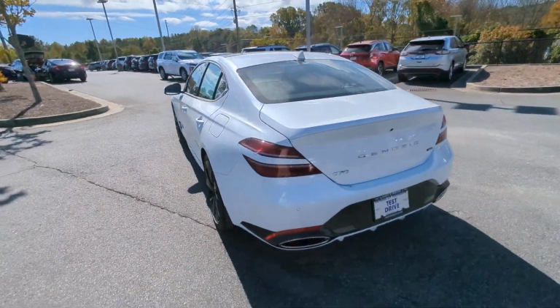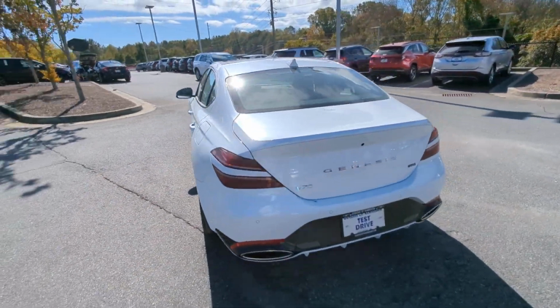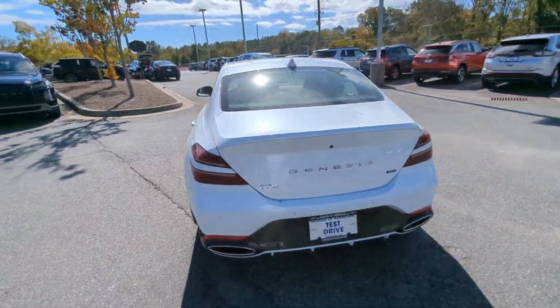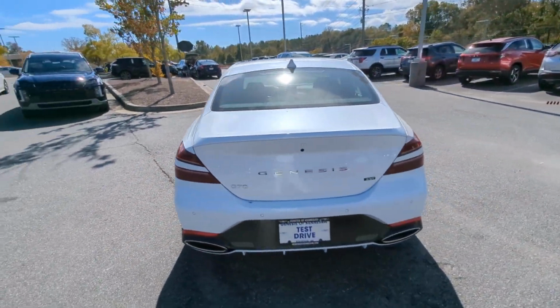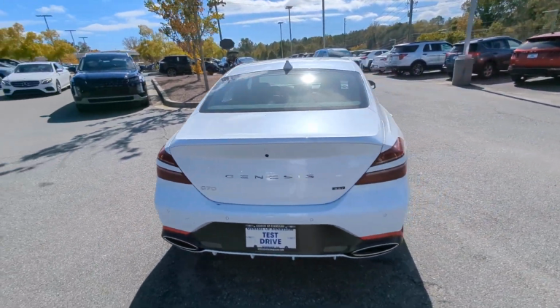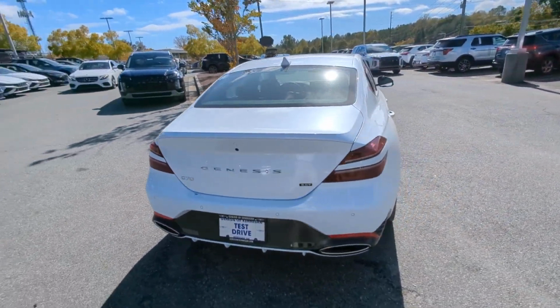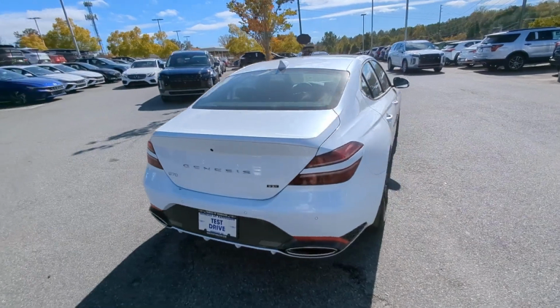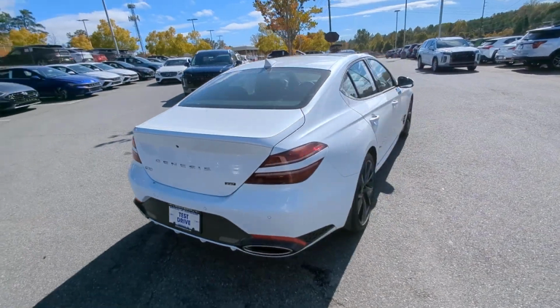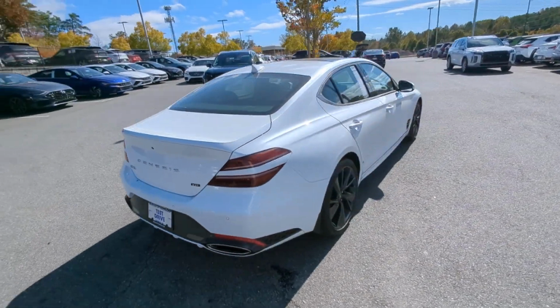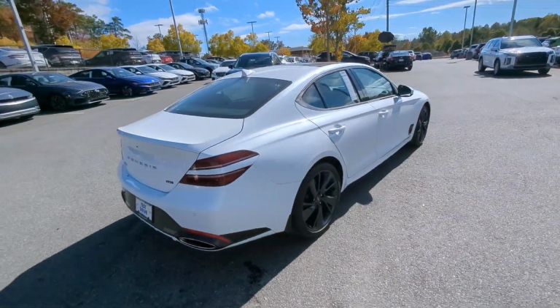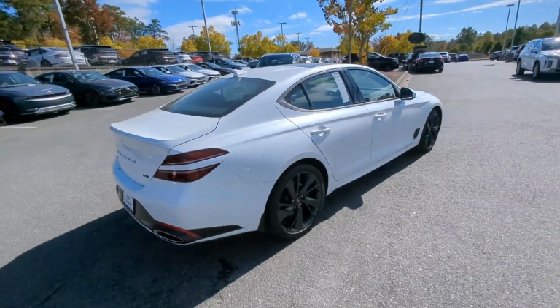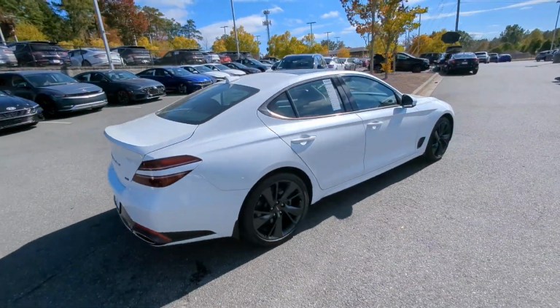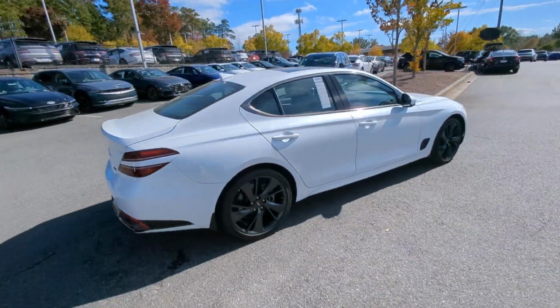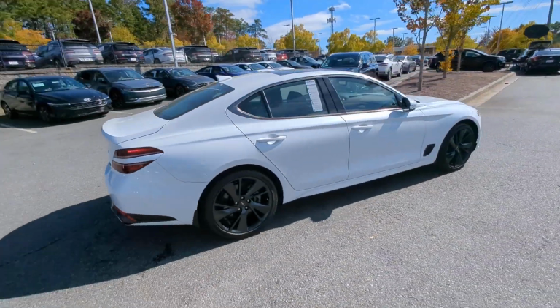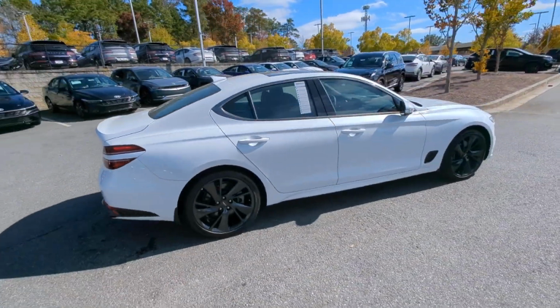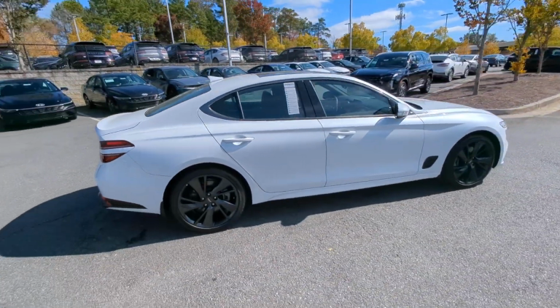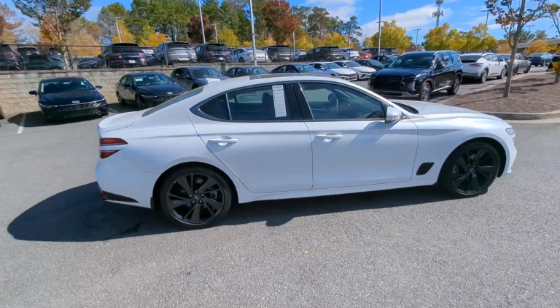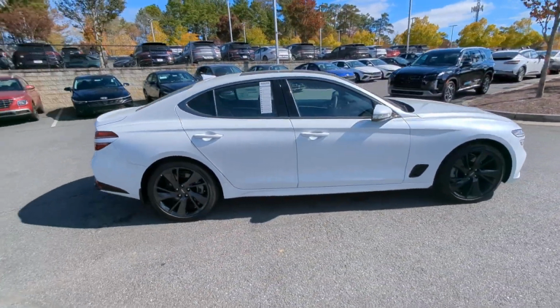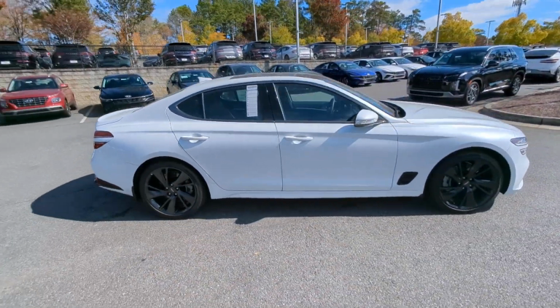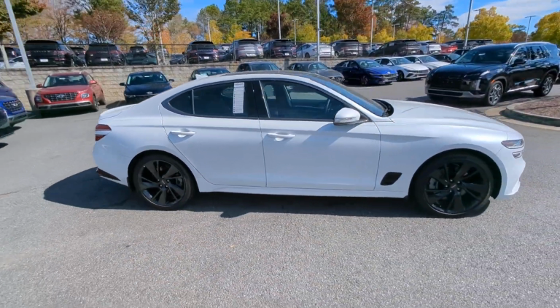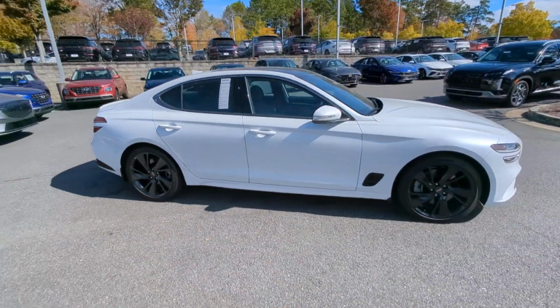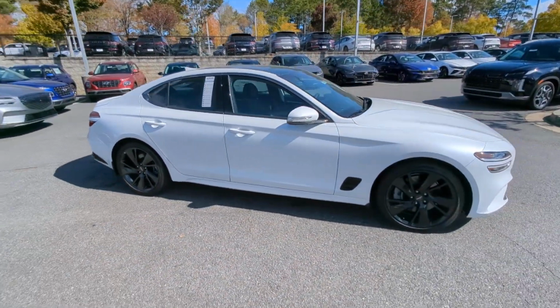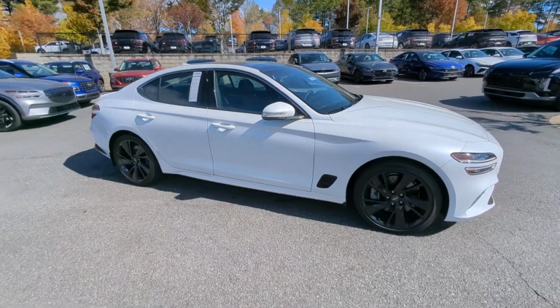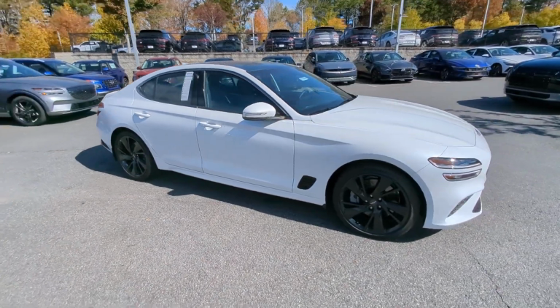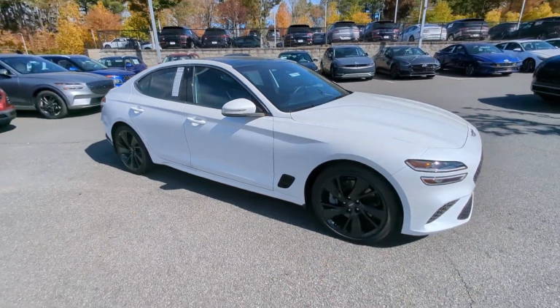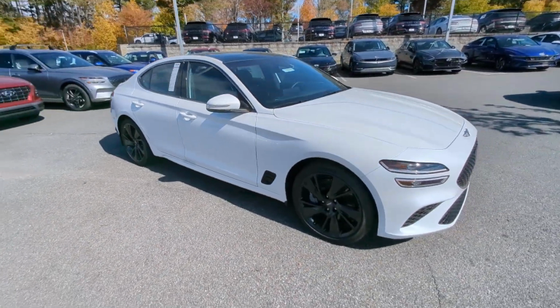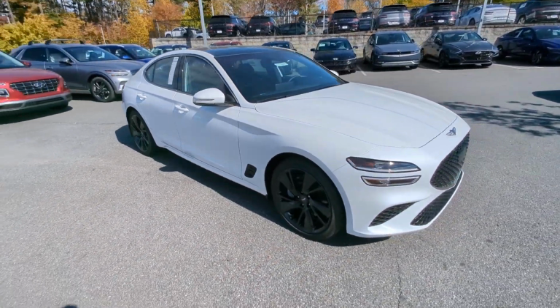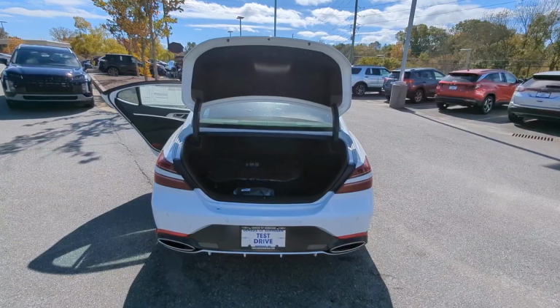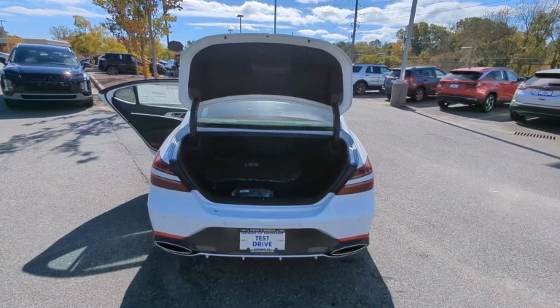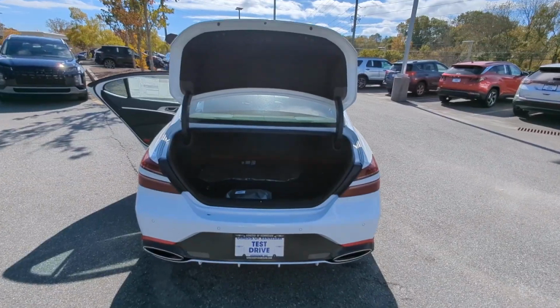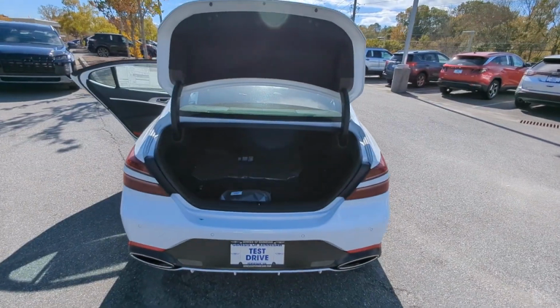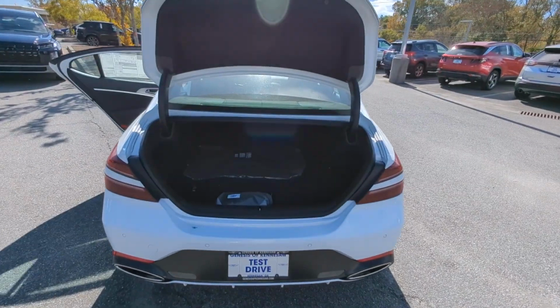This compact sport sedan features high-end design and materials, standard driver assist safety tech, exclusive owner benefits, and available options like all-wheel drive and Brembo brakes.